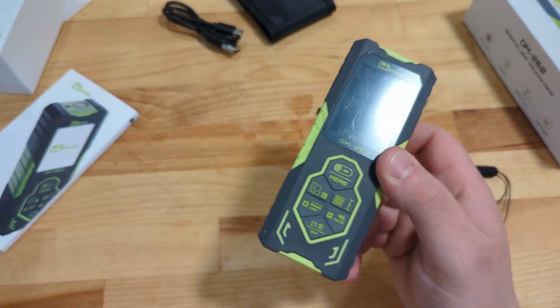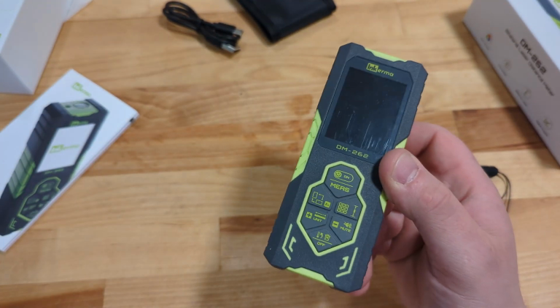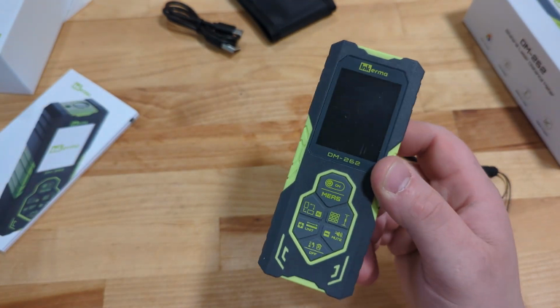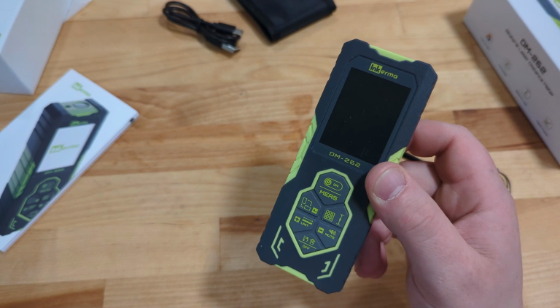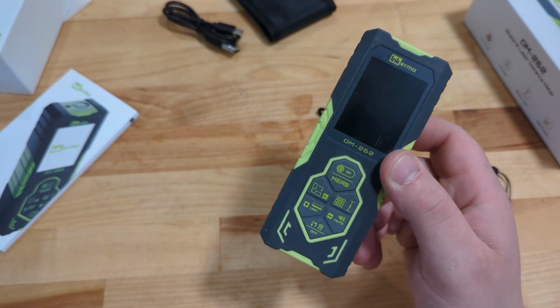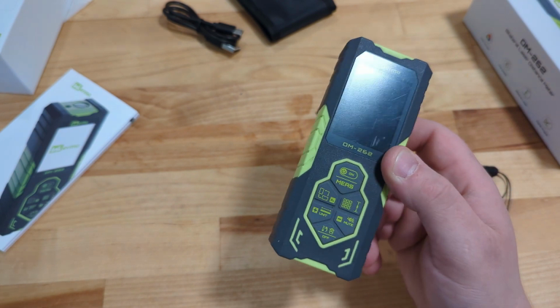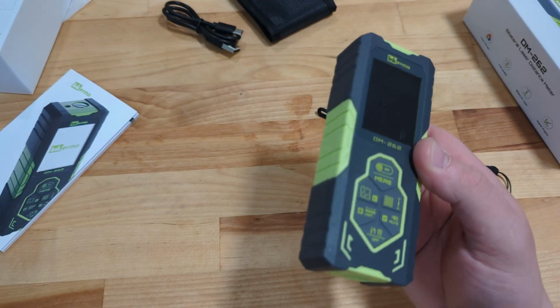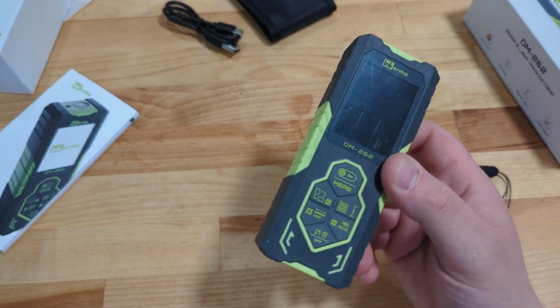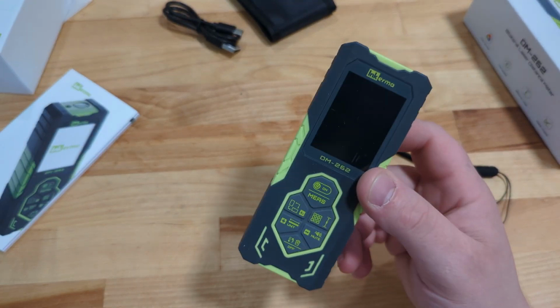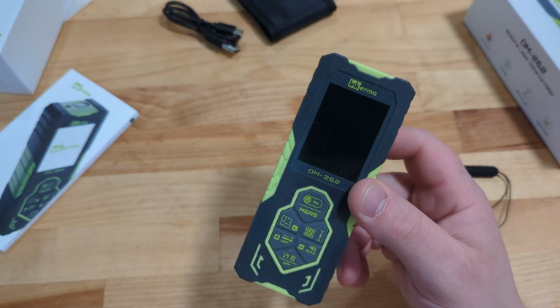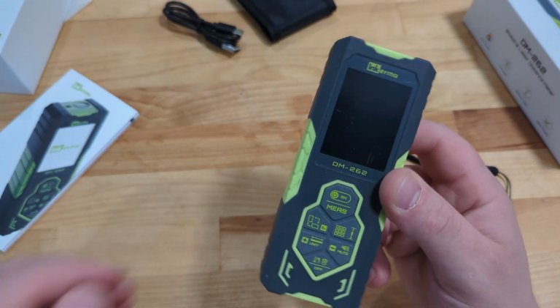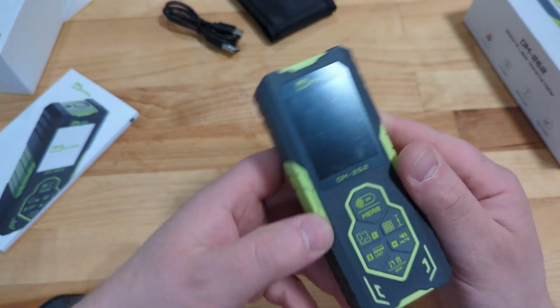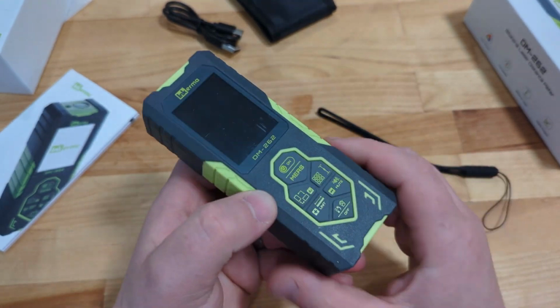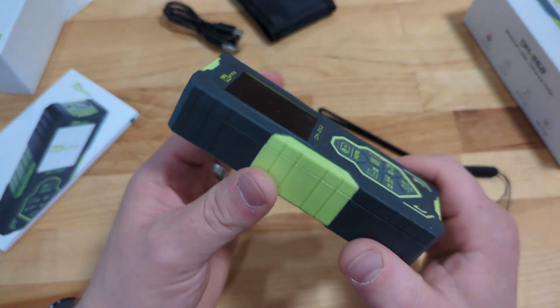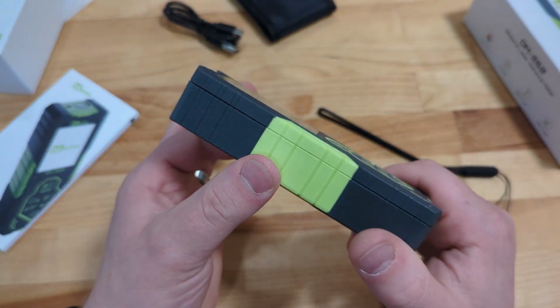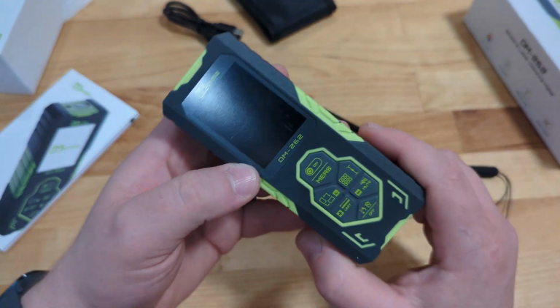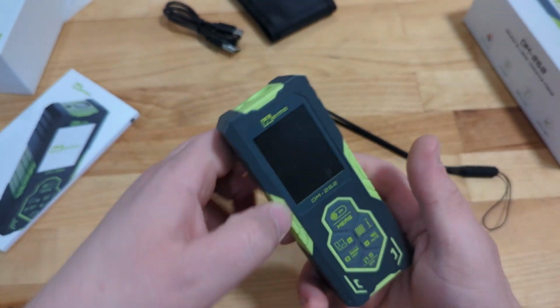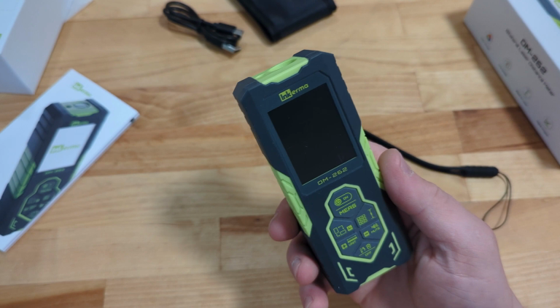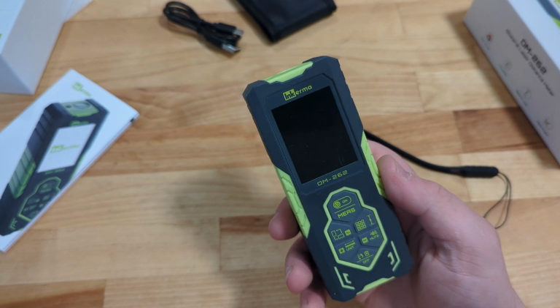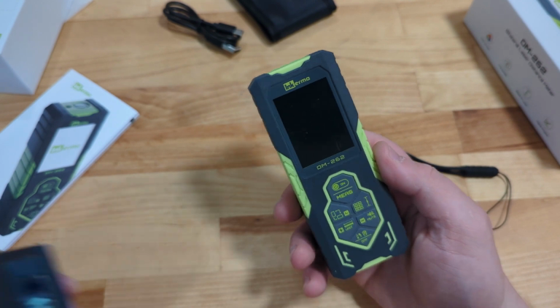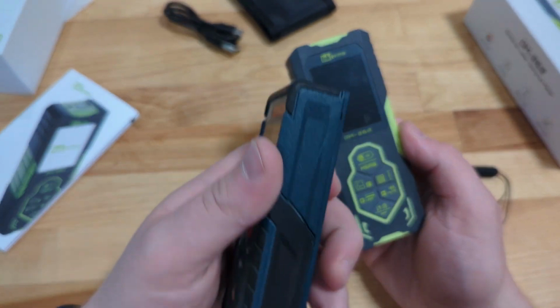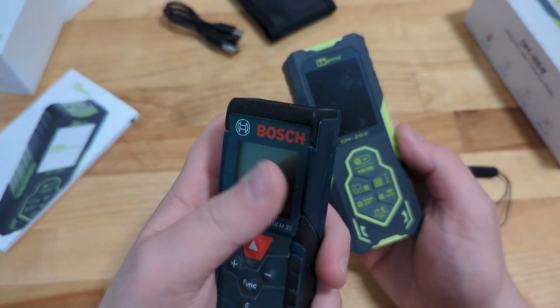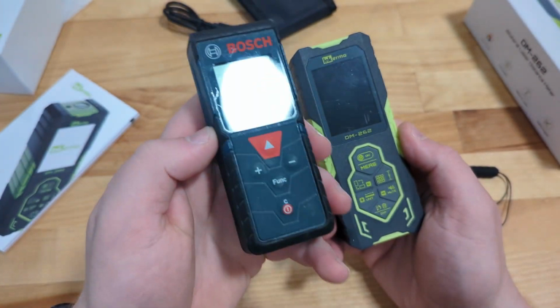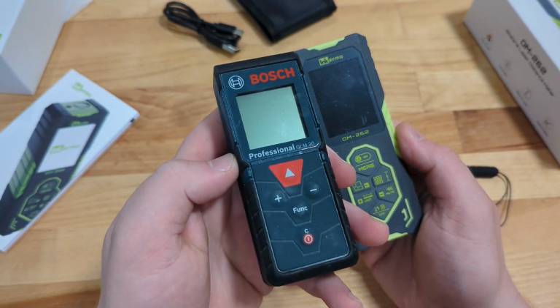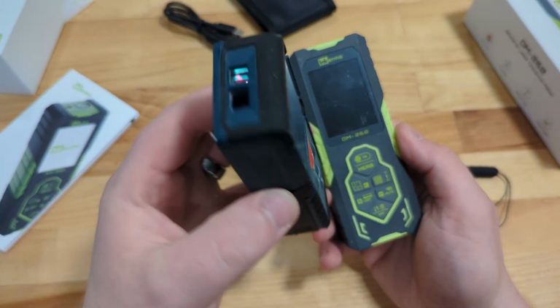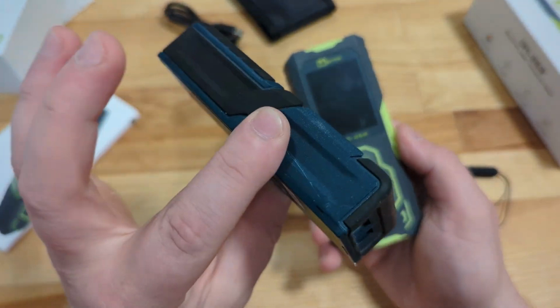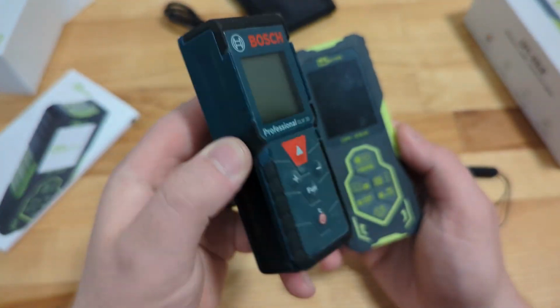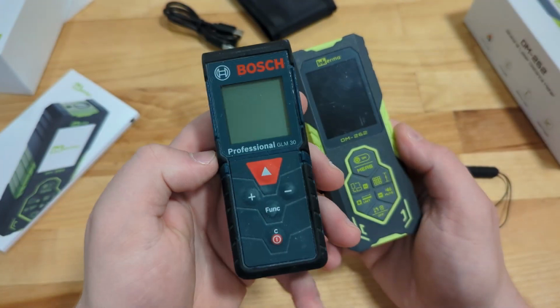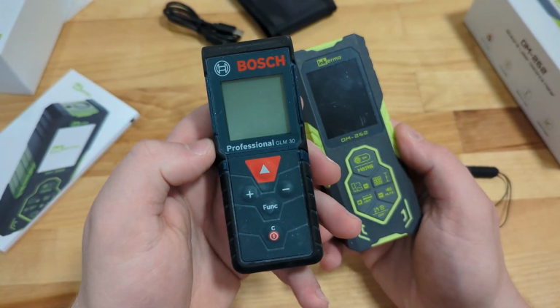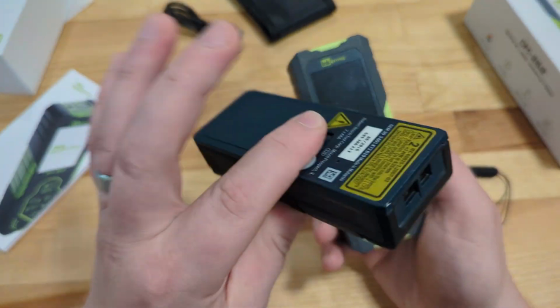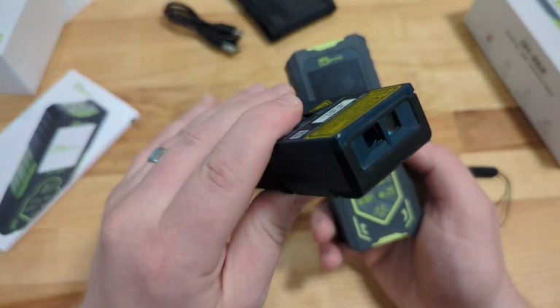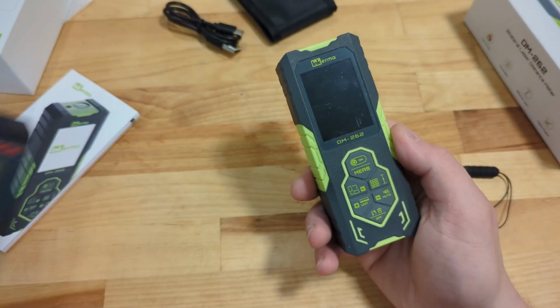This runs $79.99, and occasionally there are some incentives — I'll have the link down in the description below. The modern version of the Bosch unit is about $100, so this is notably less expensive.